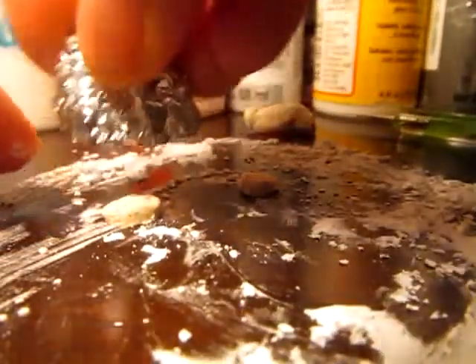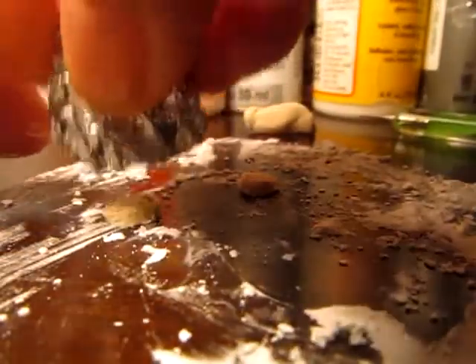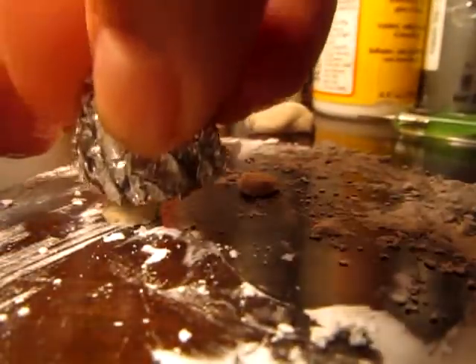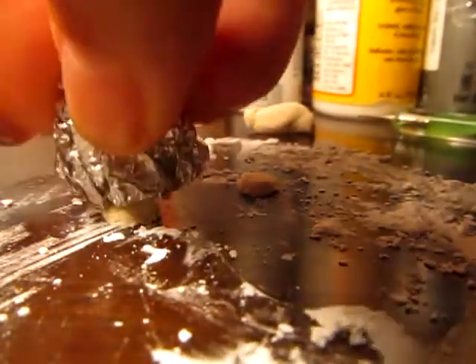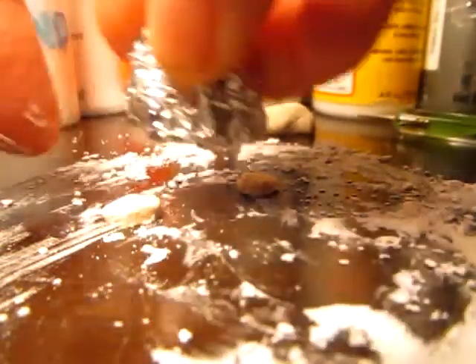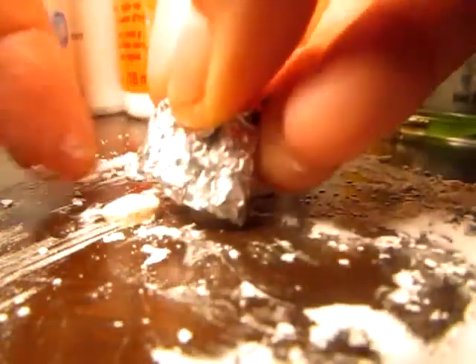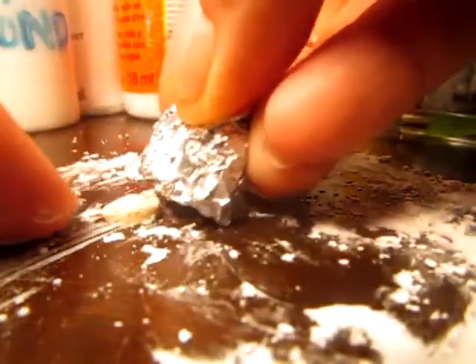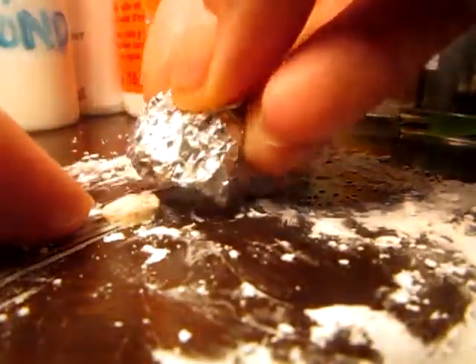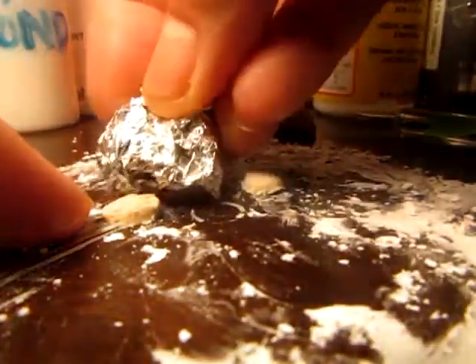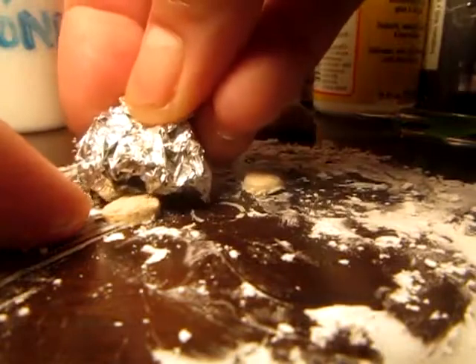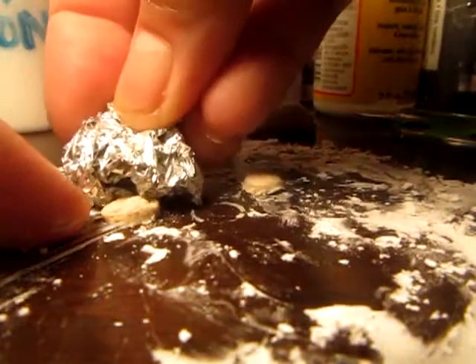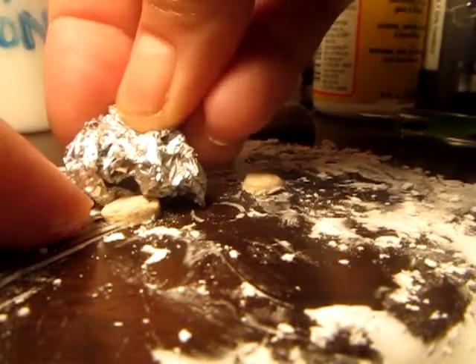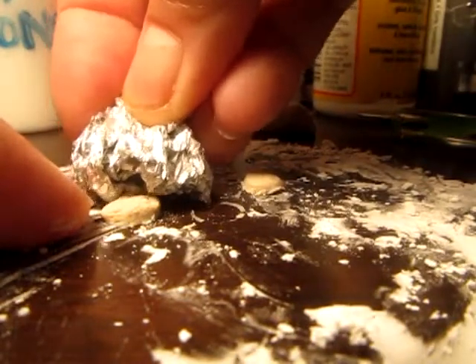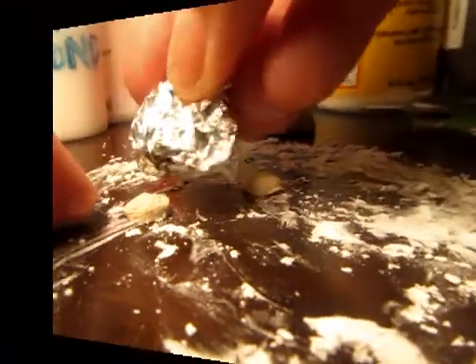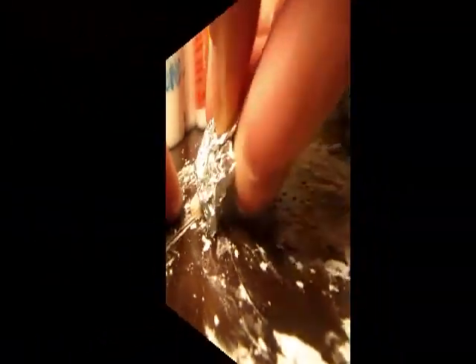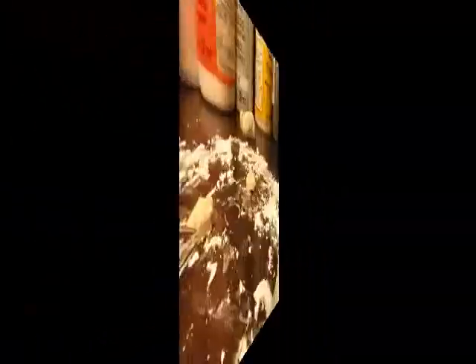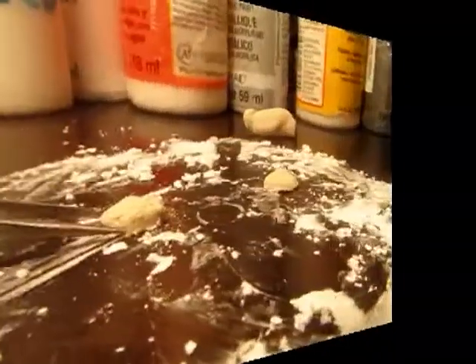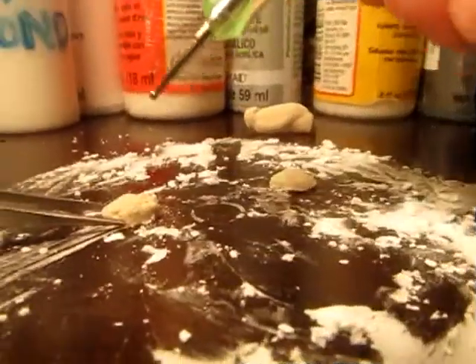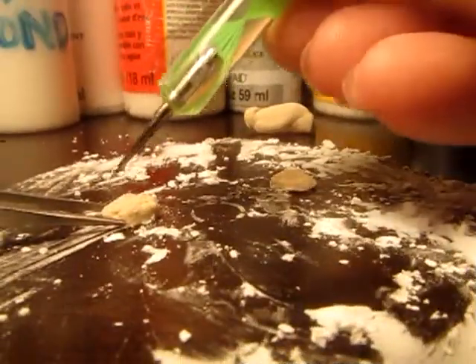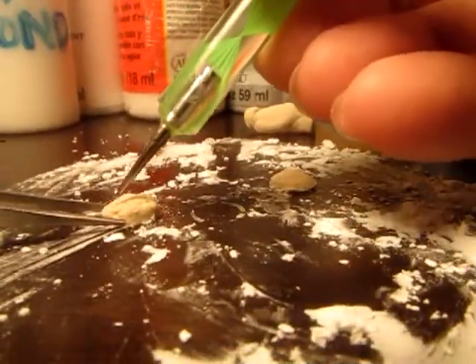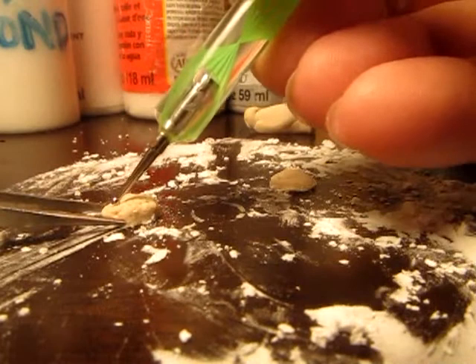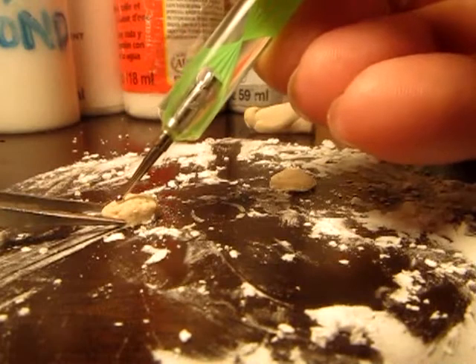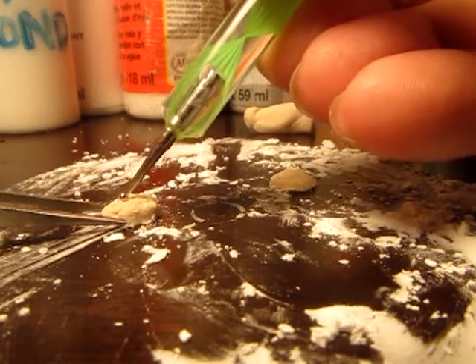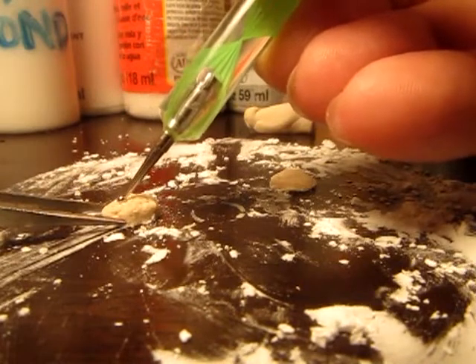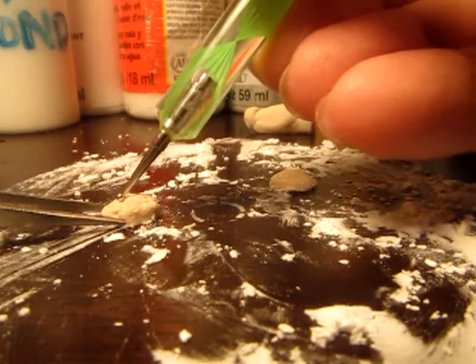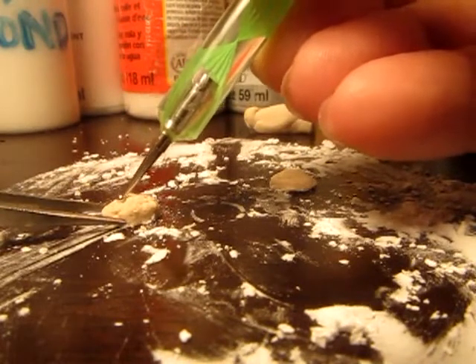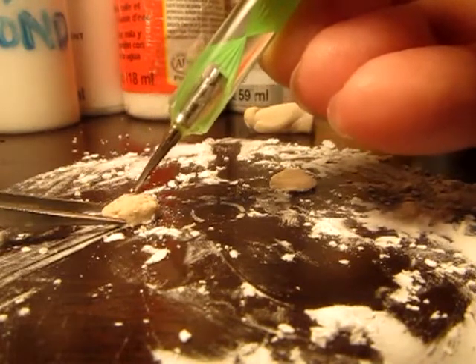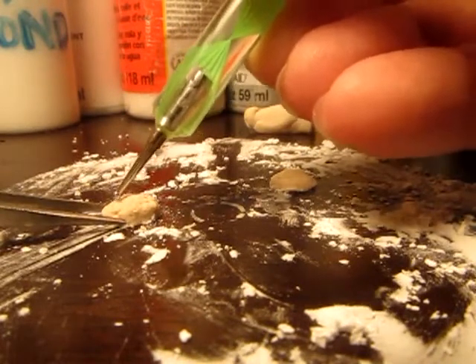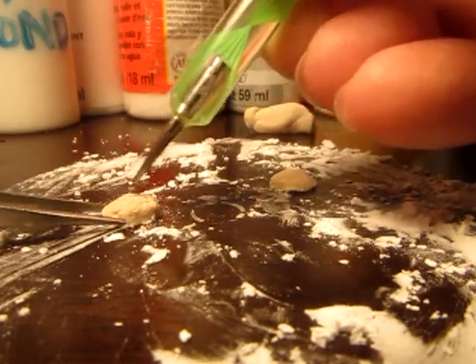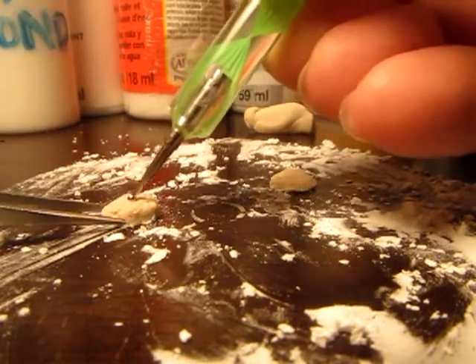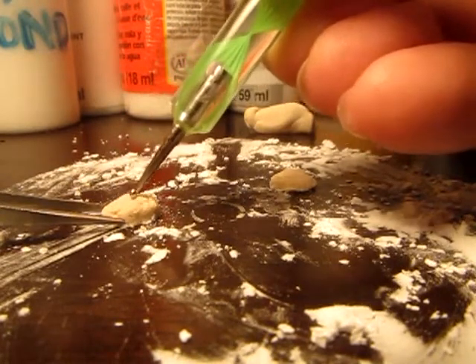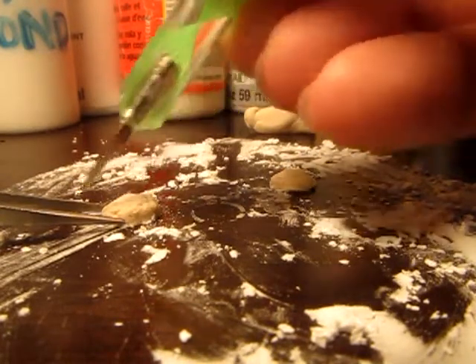Next, use a little aluminum foil — this is just going to add a little extra creasing. Finally, use your dotting tool and add some creasing along the top and some indentations along the sides.